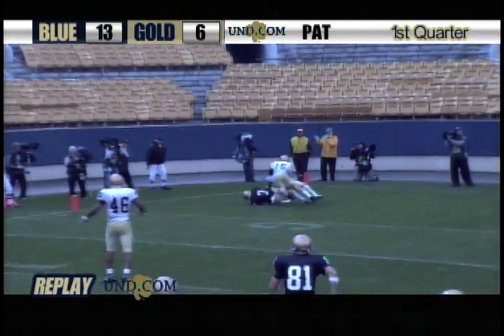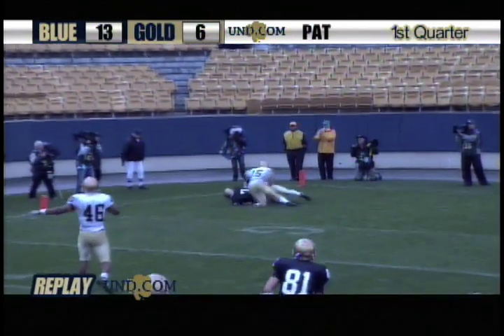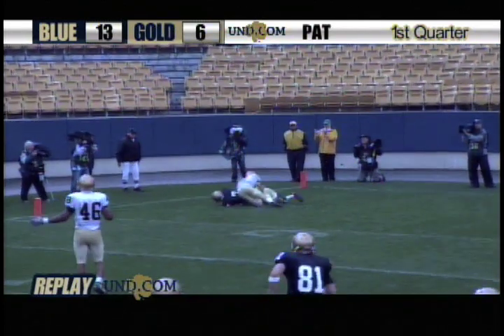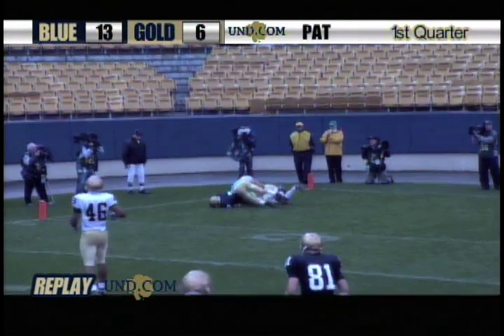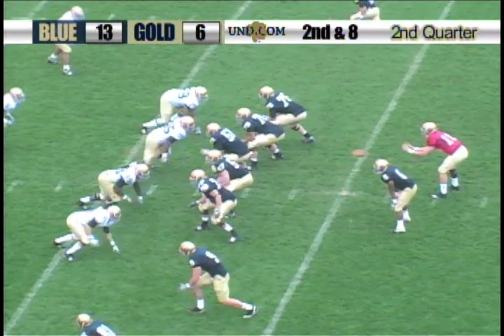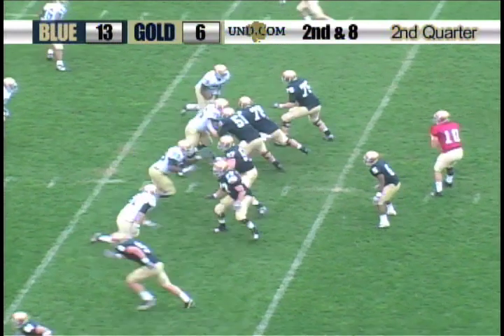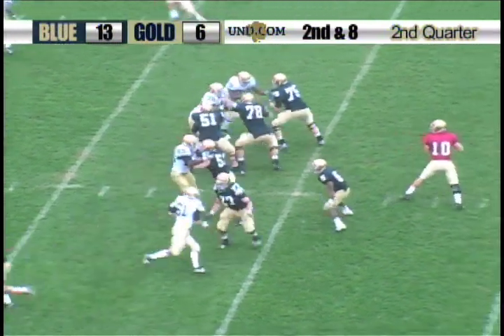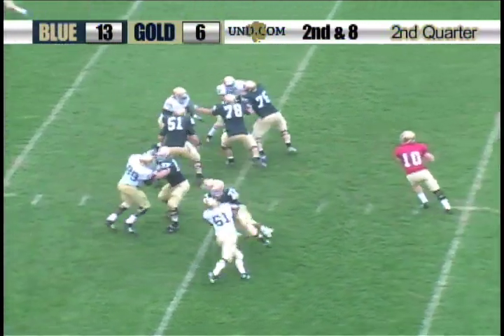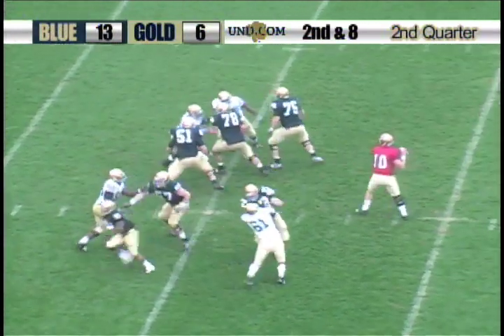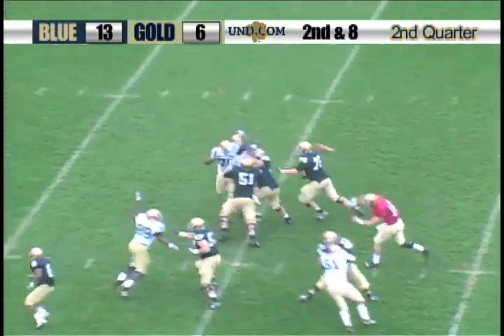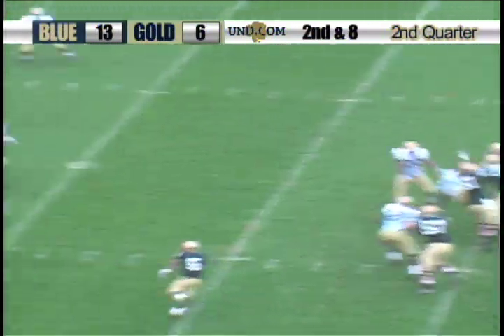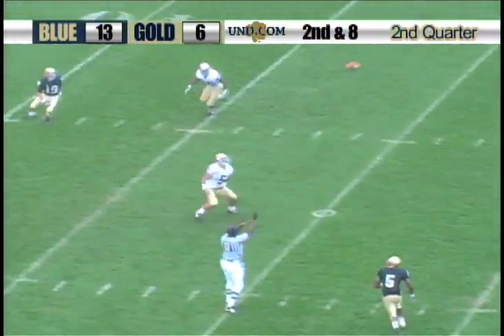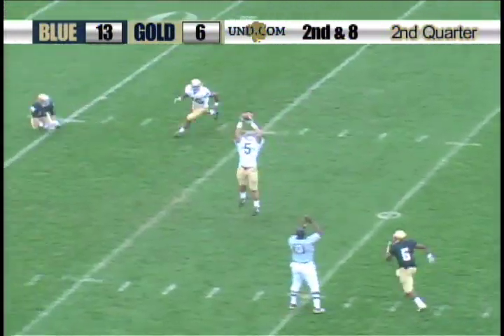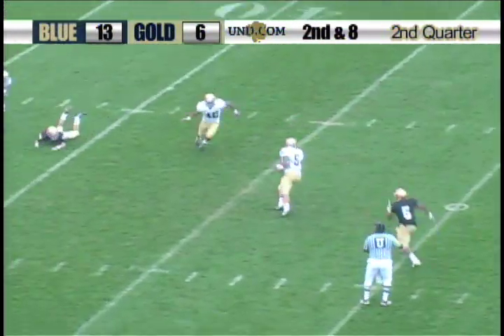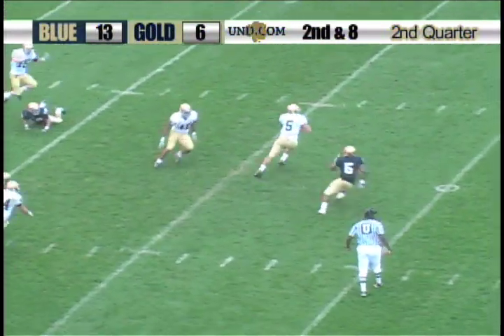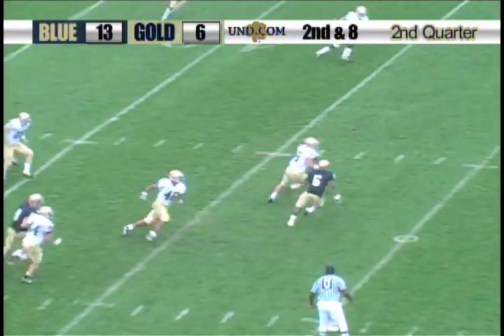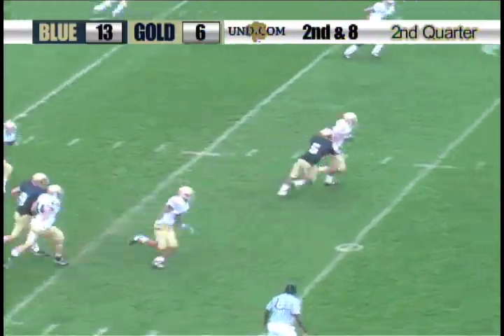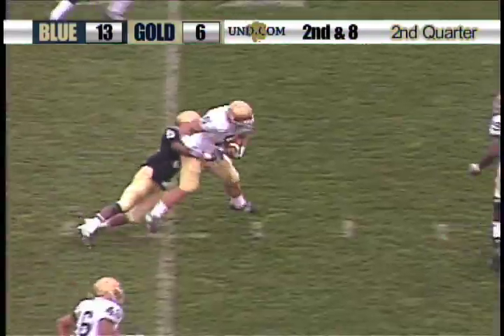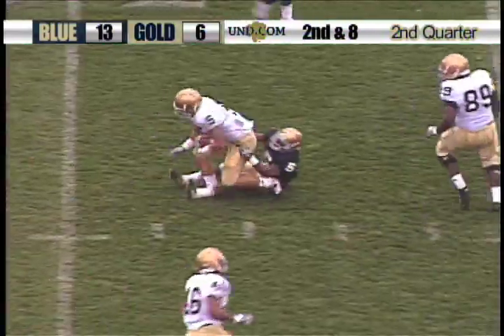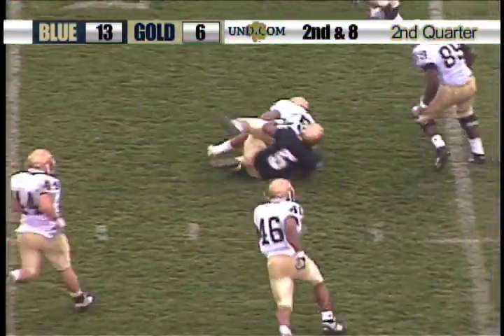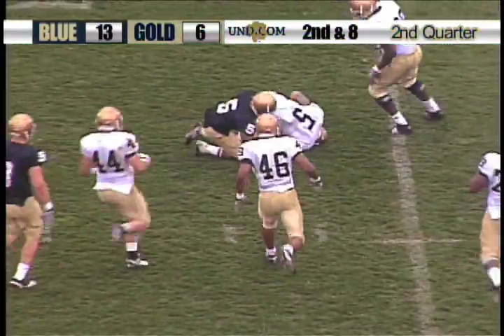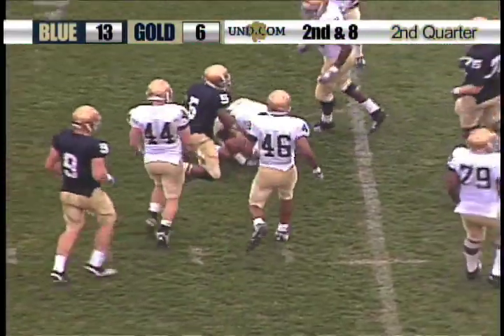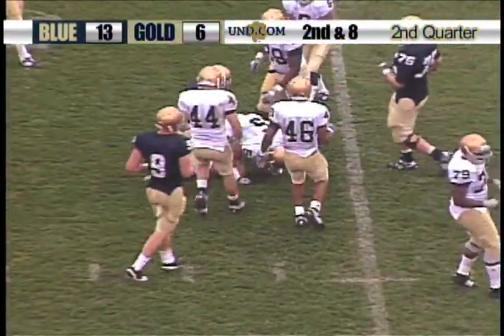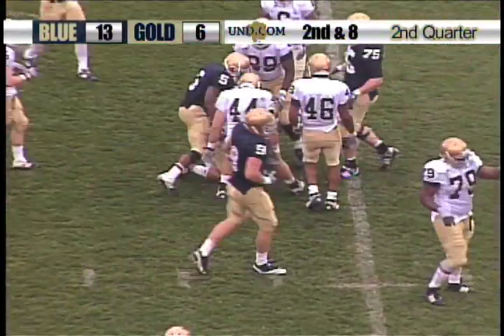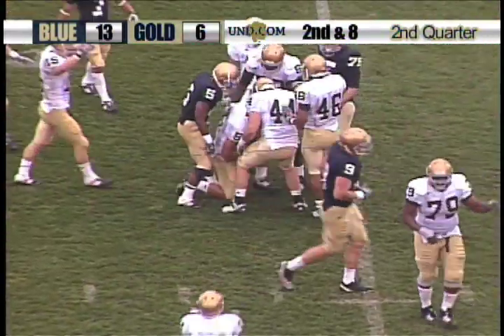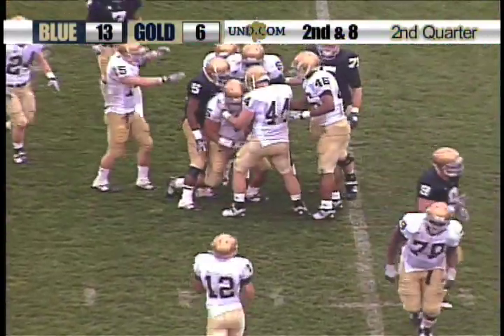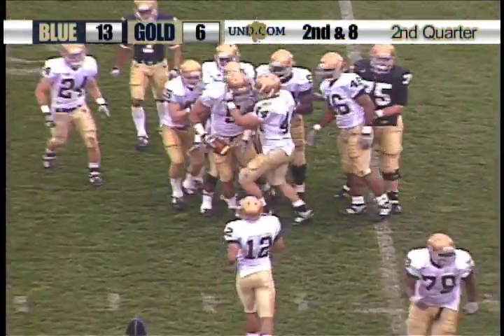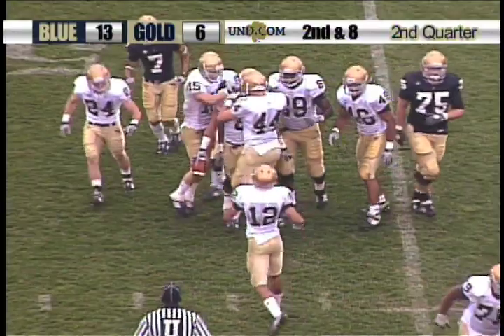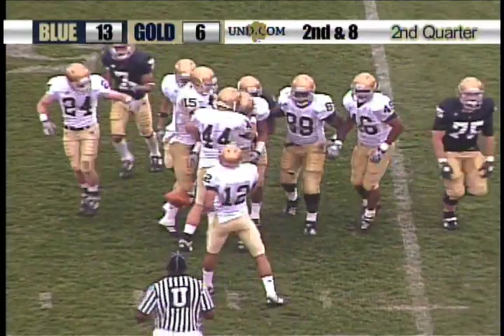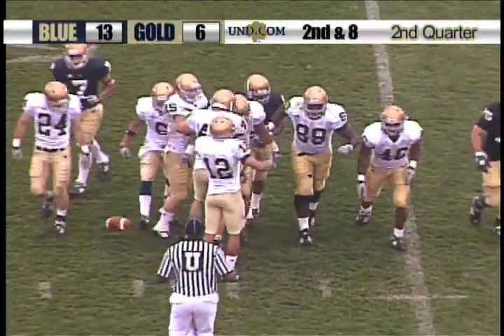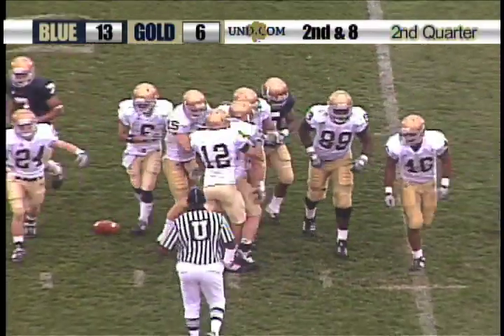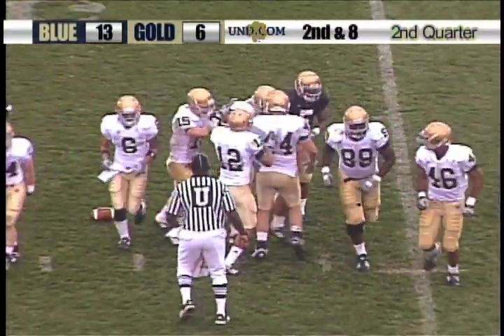Great catch. Great execution by the offense. Second and 8 for the blue team — the pass is tipped and intercepted by Manti Te'o, and Te'o brings it over the 50, down inside the 47-yard line.